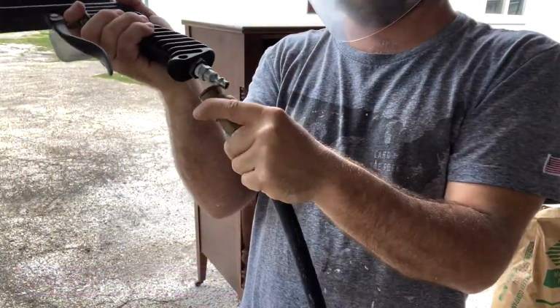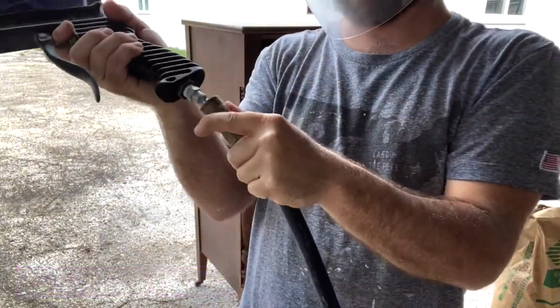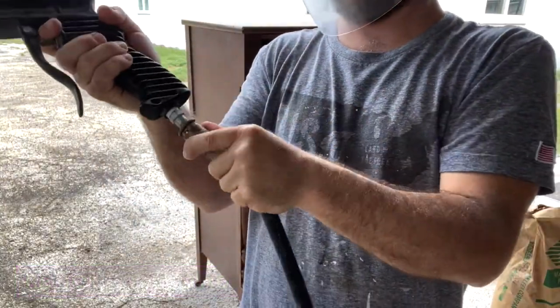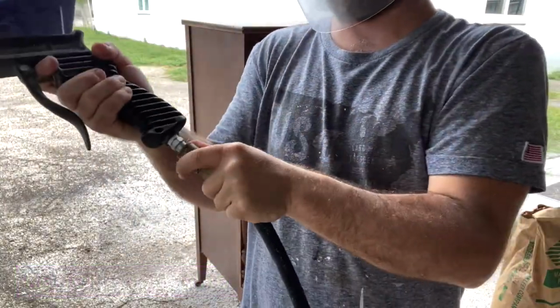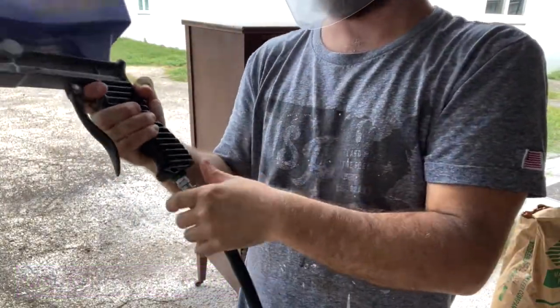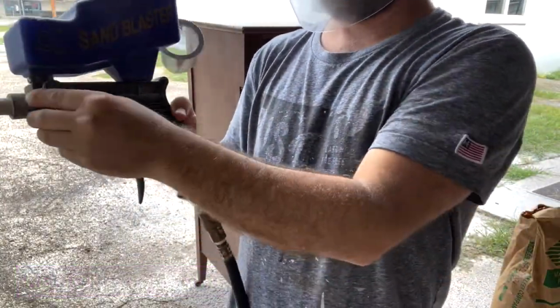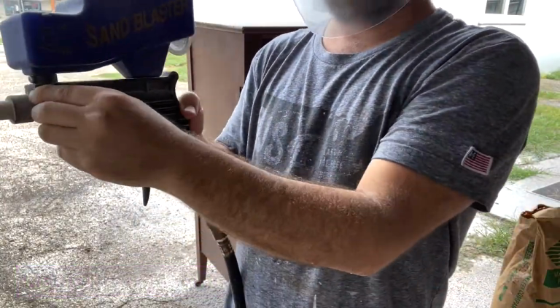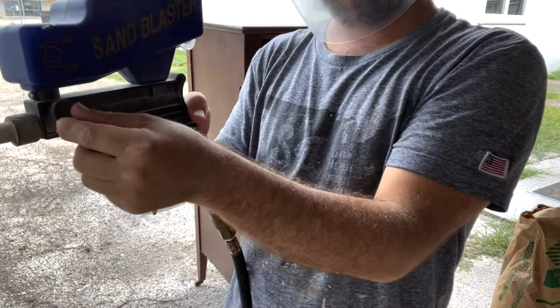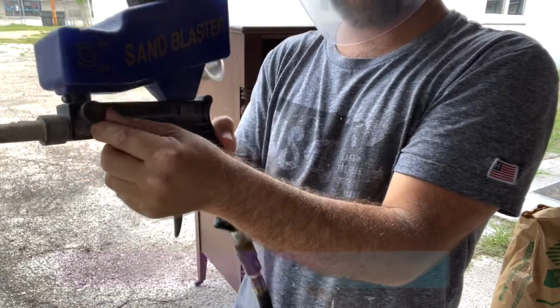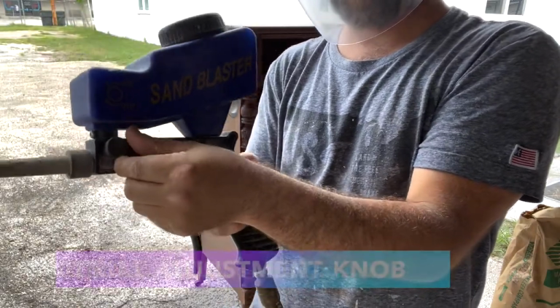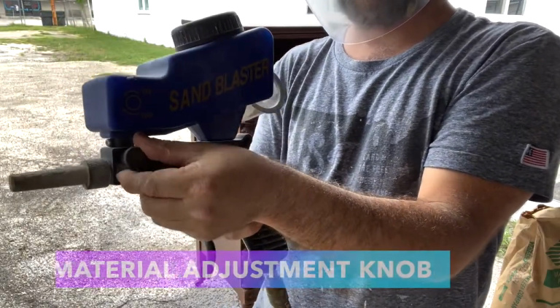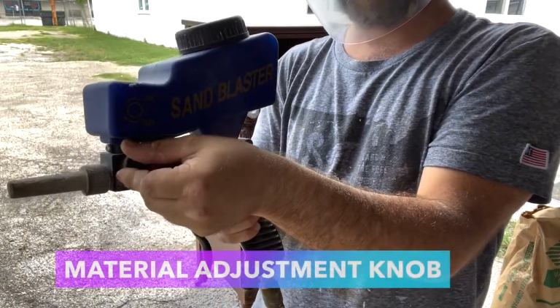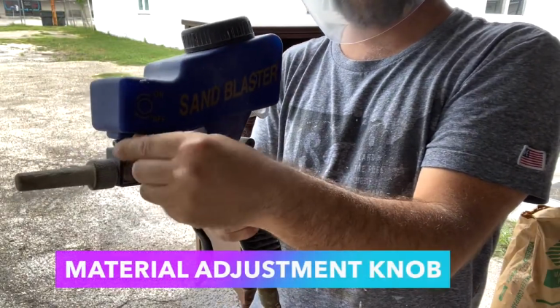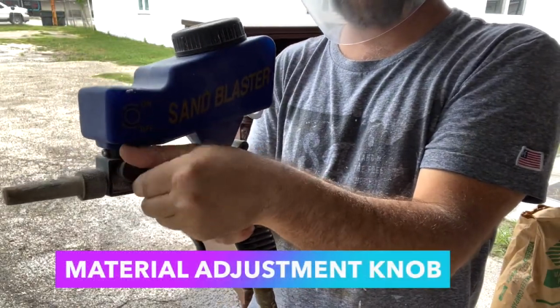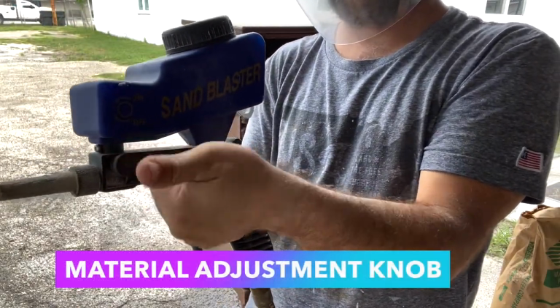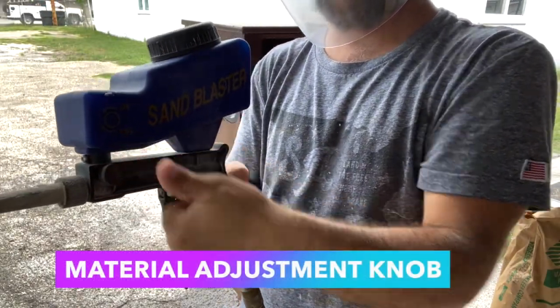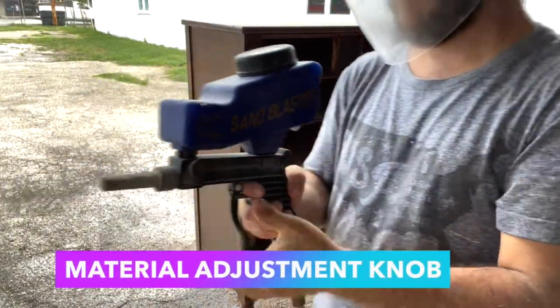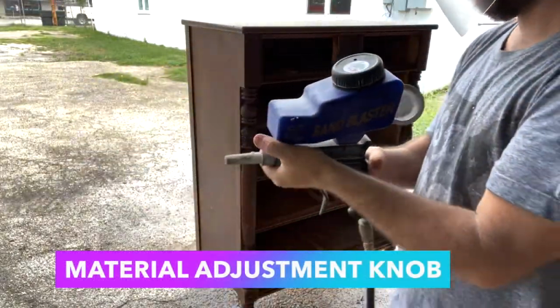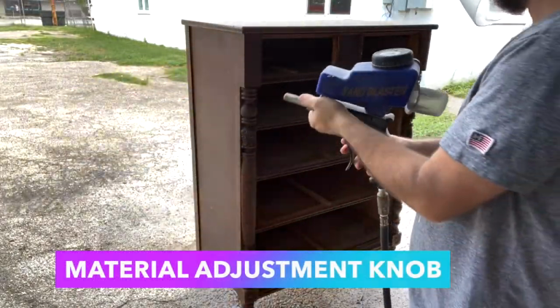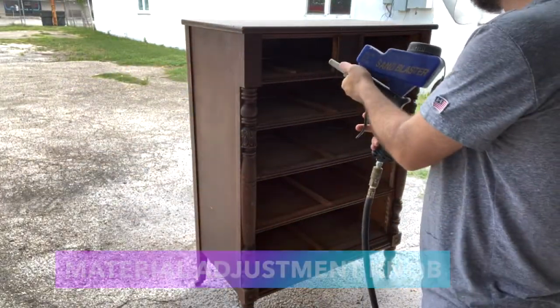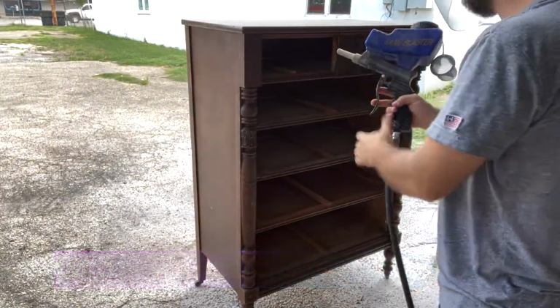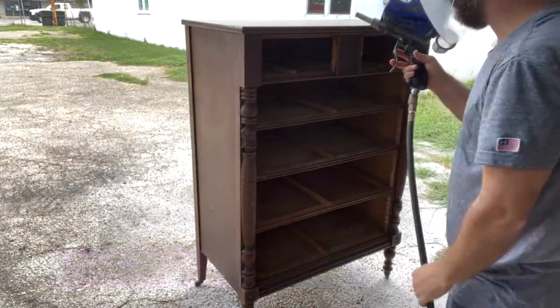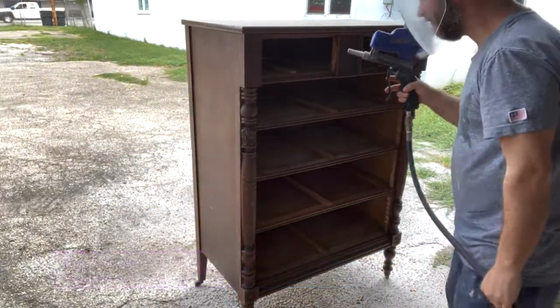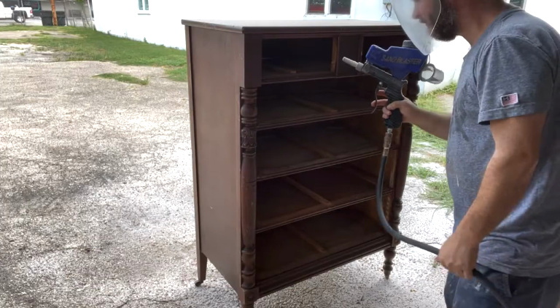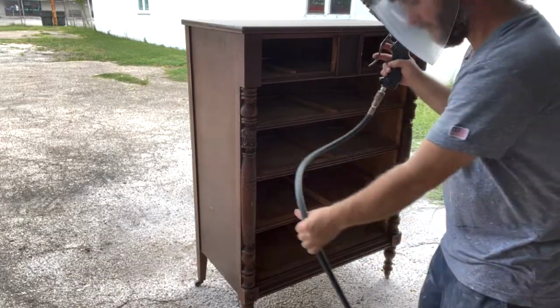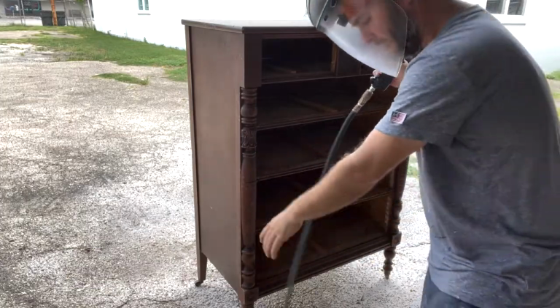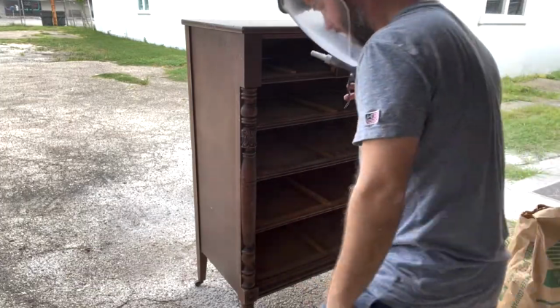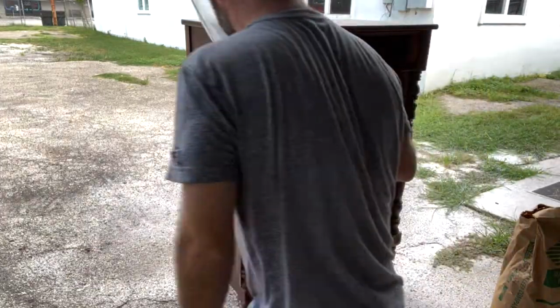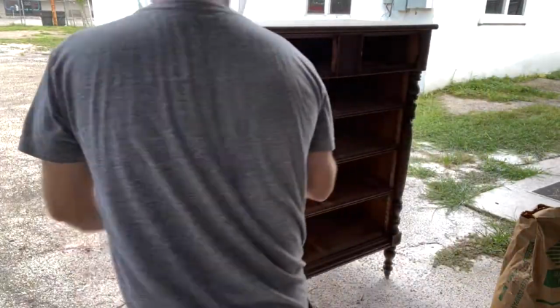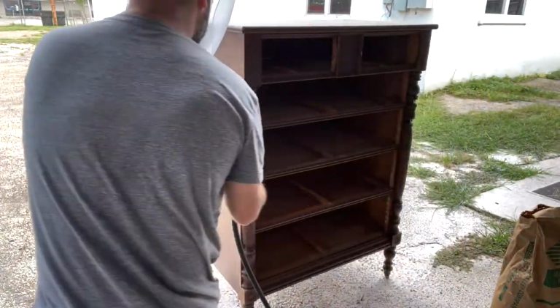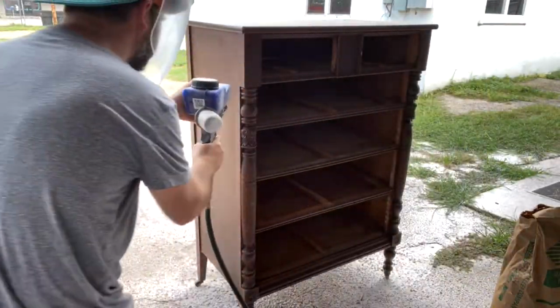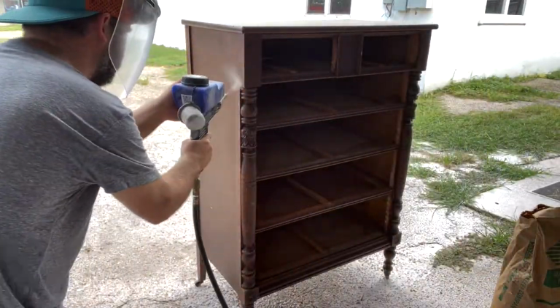This was a very detailed ornate piece that had to be completely stripped due to the finish just deteriorating all over, so we resulted in using the soda blasting gun.